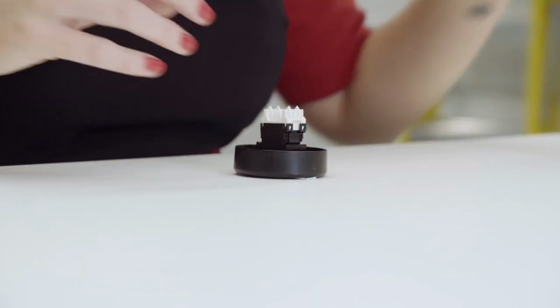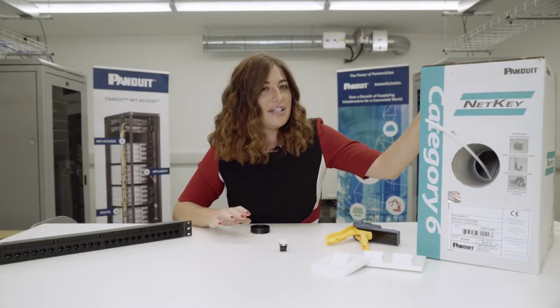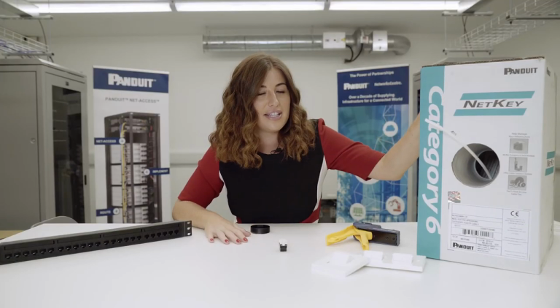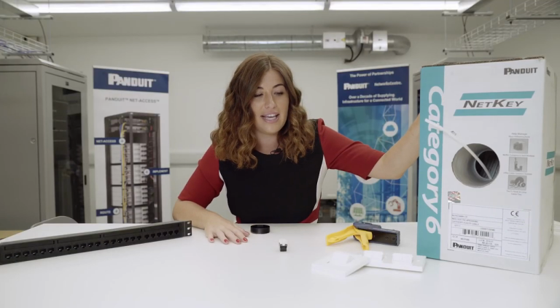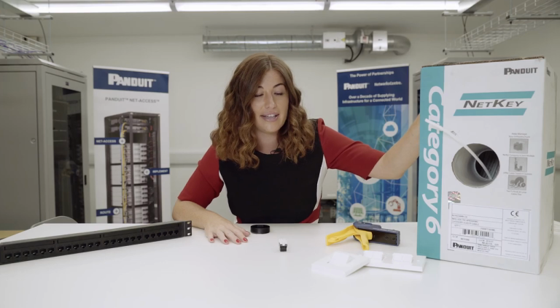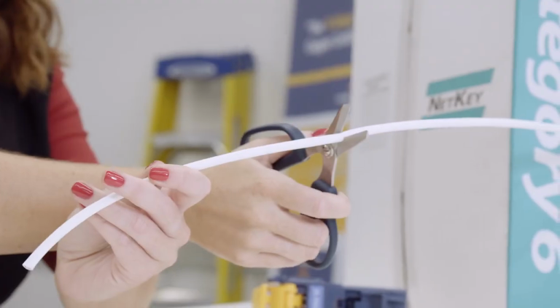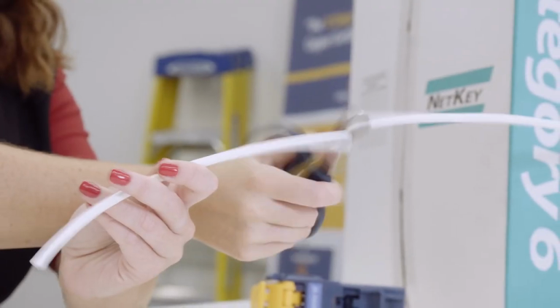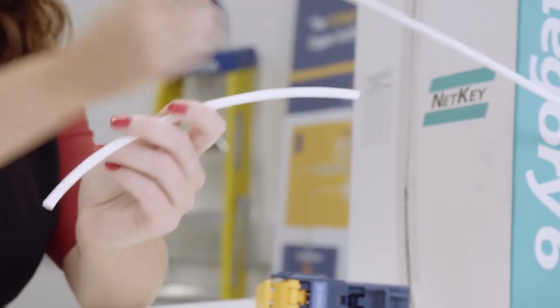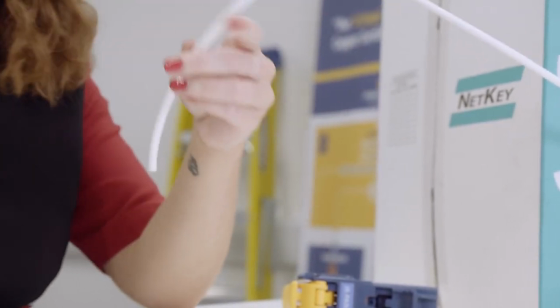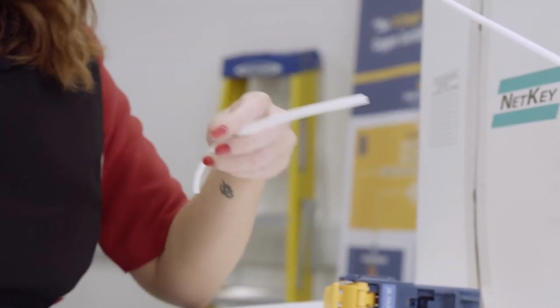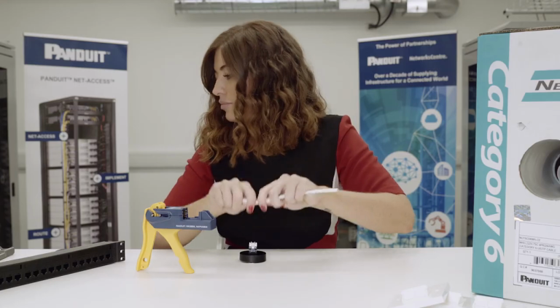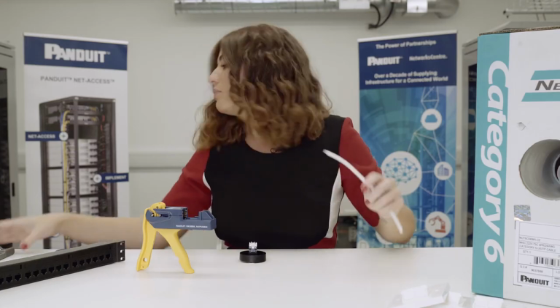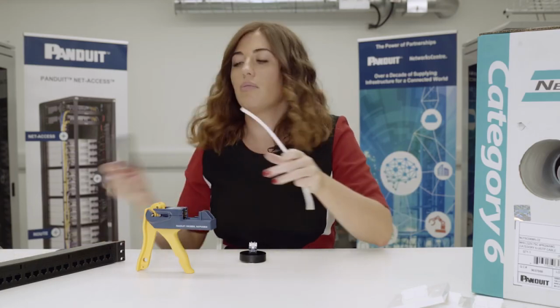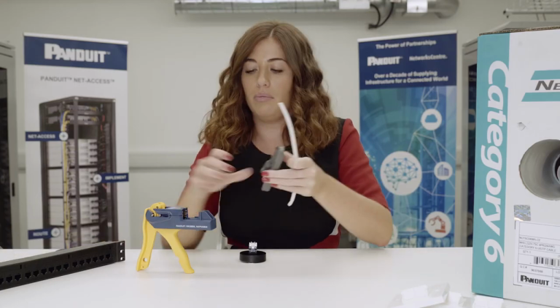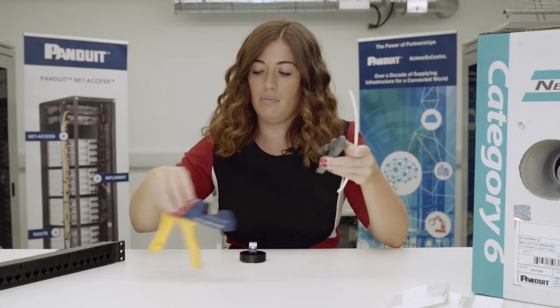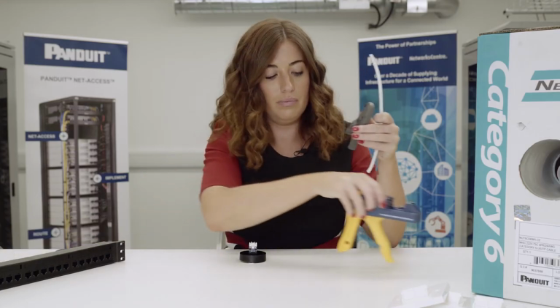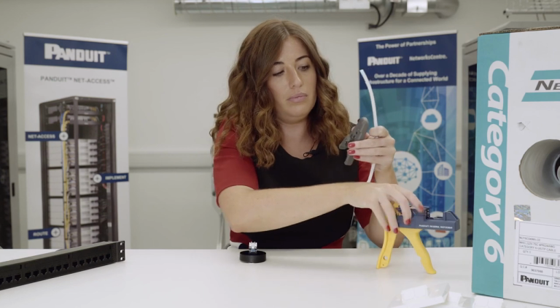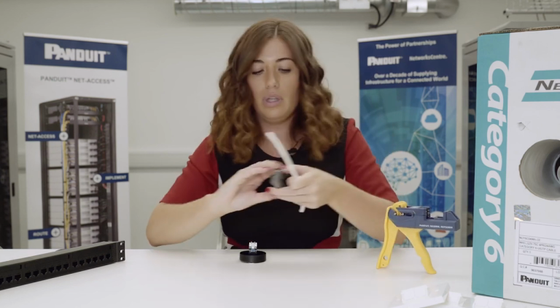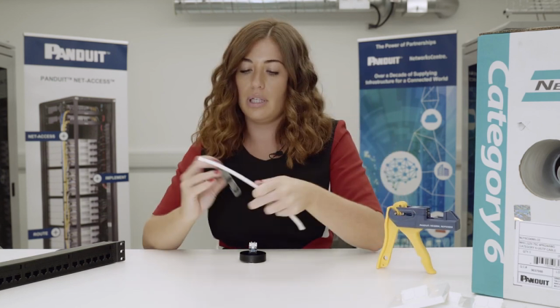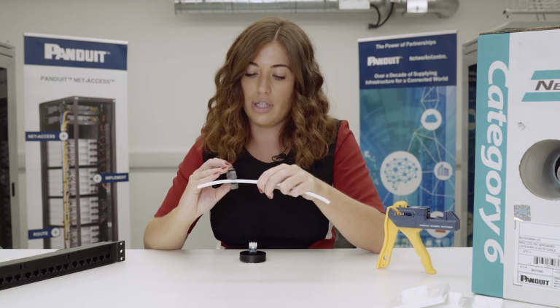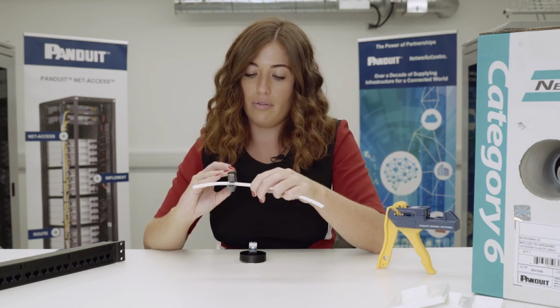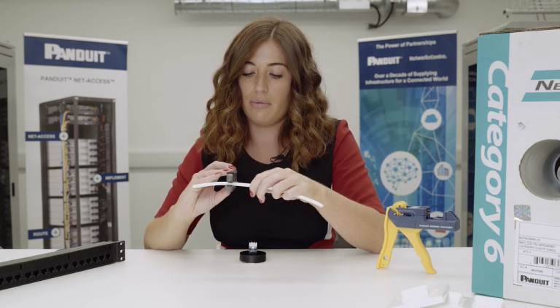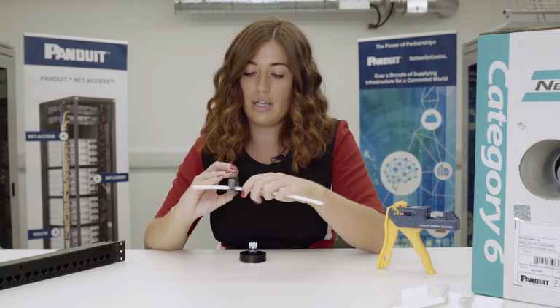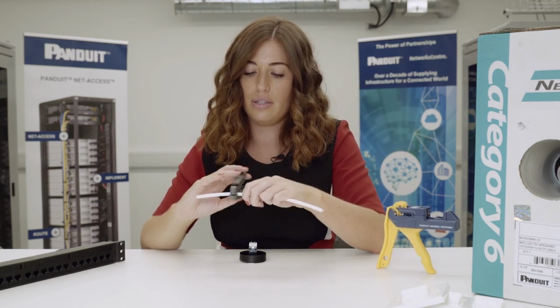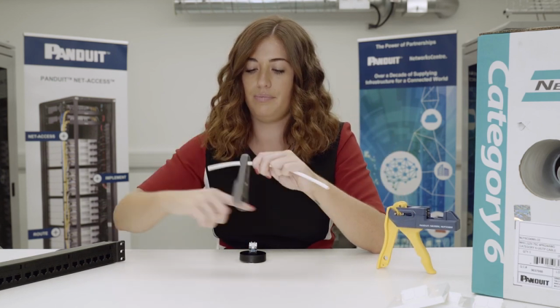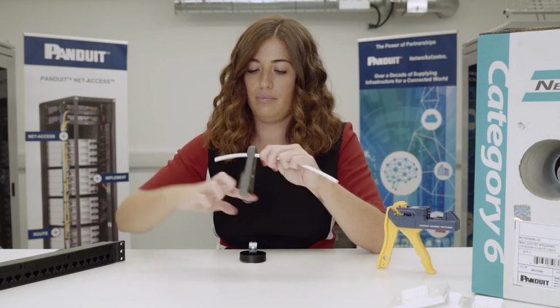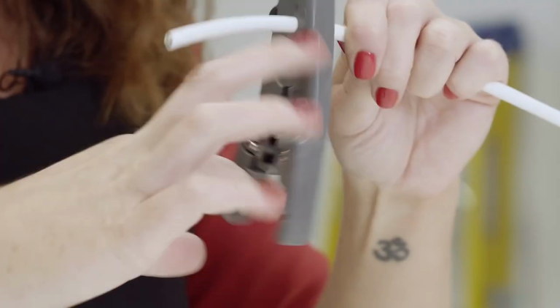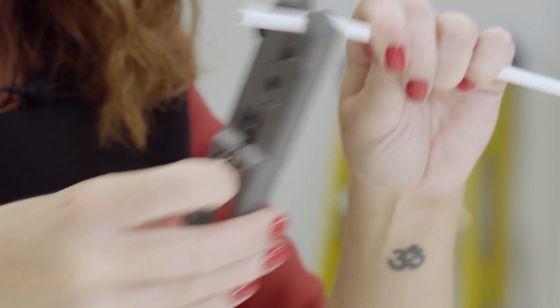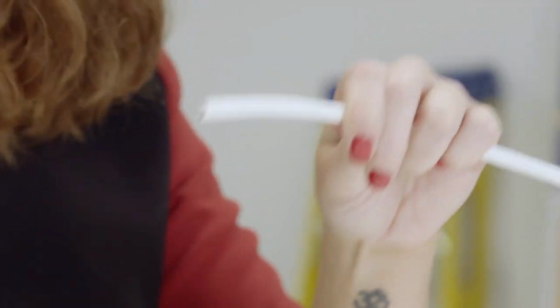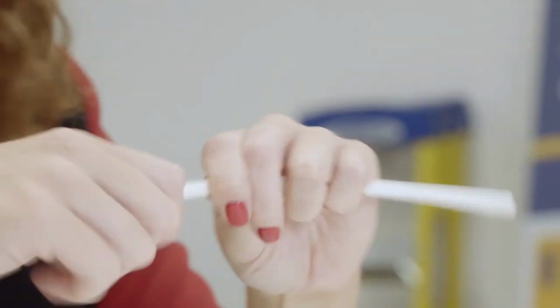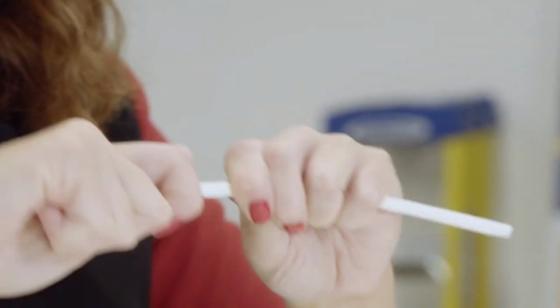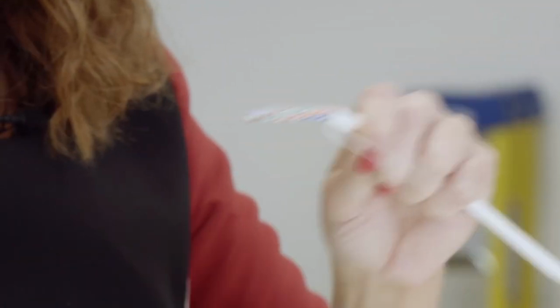This is the NetKey Cat 6 cable we're going to use. Let's take the cable — I'm going to take the jacket off the cable first and remove the sheath.